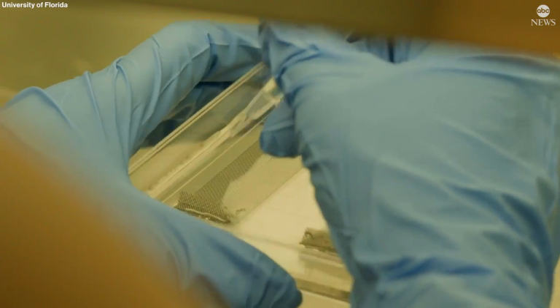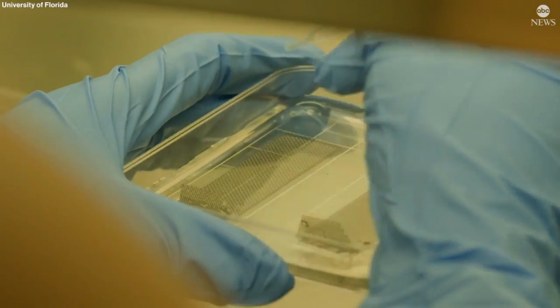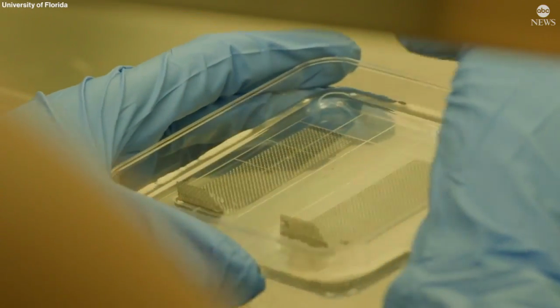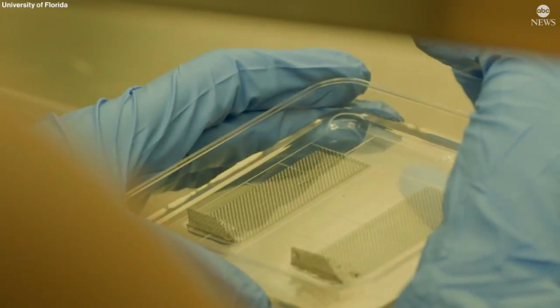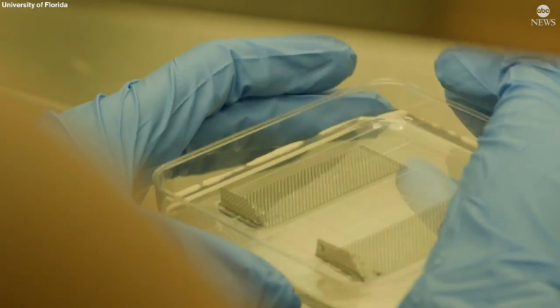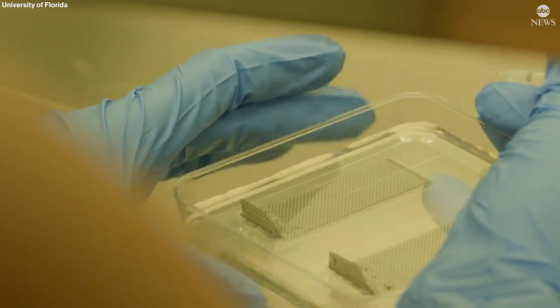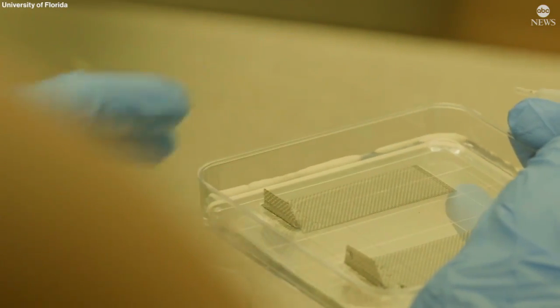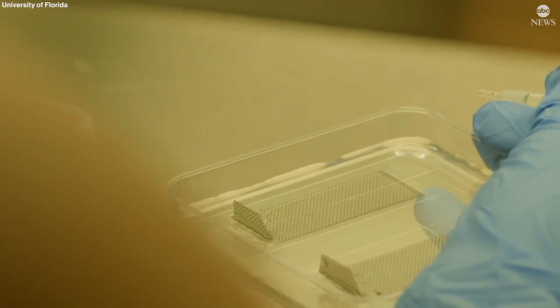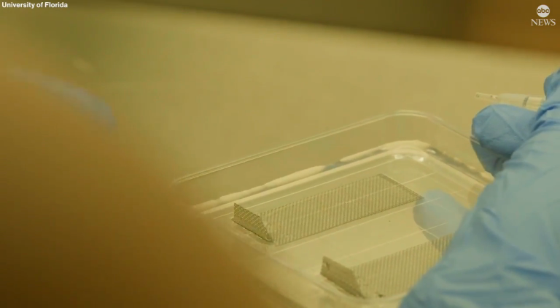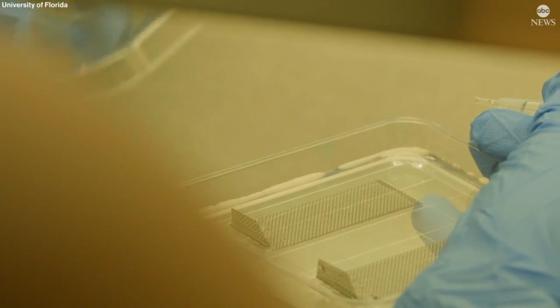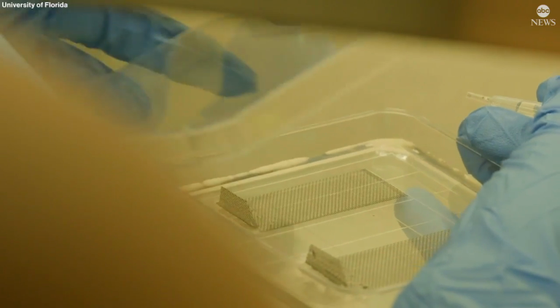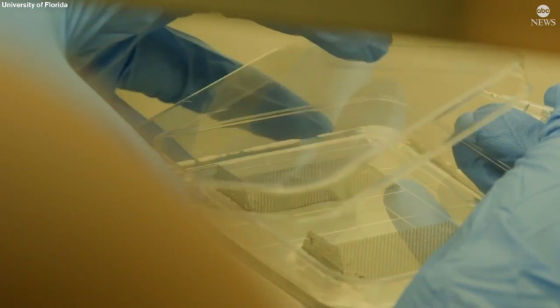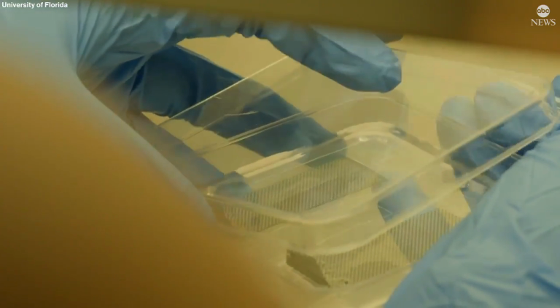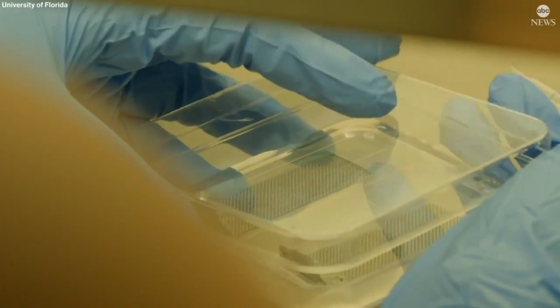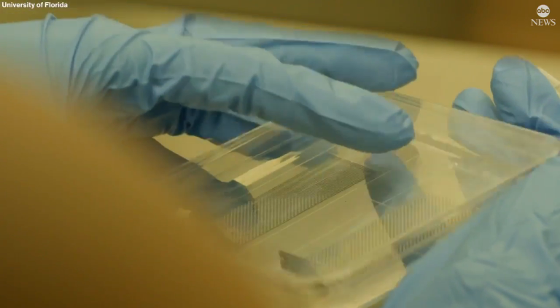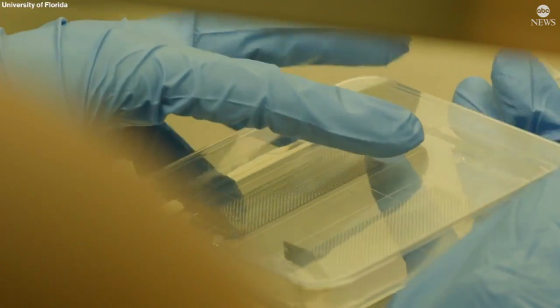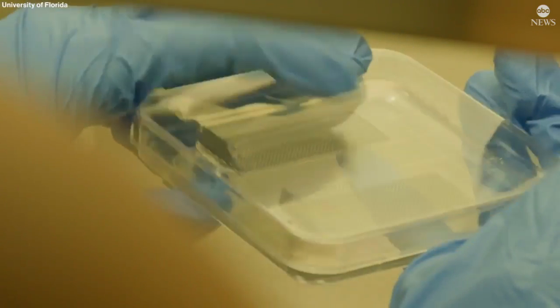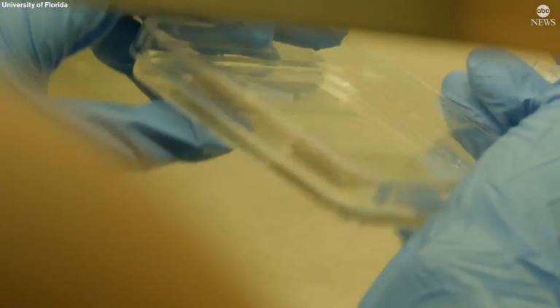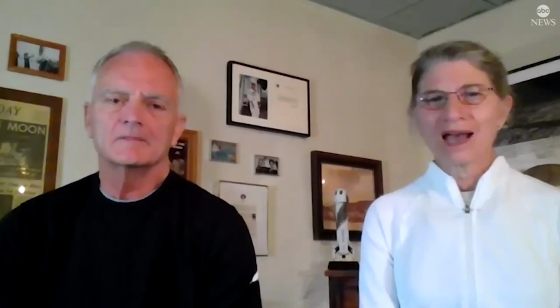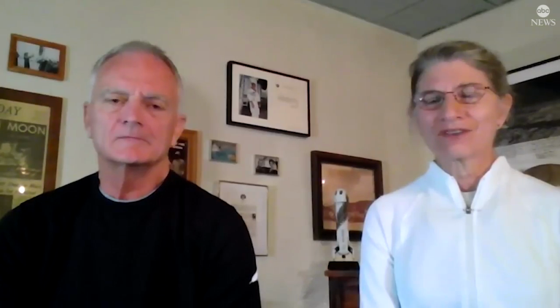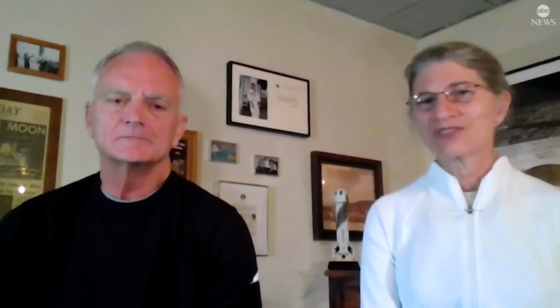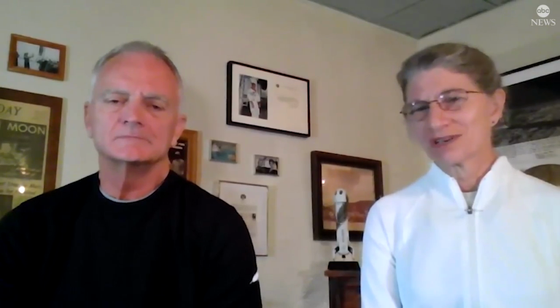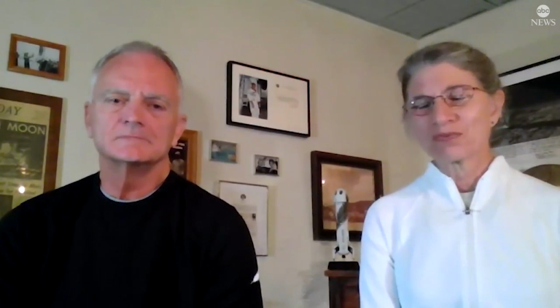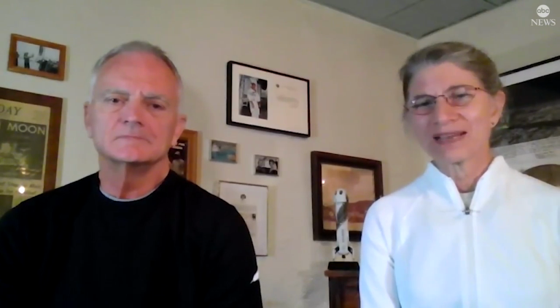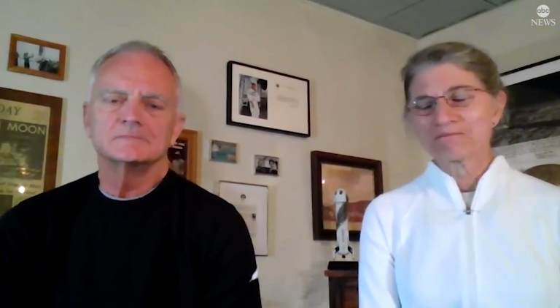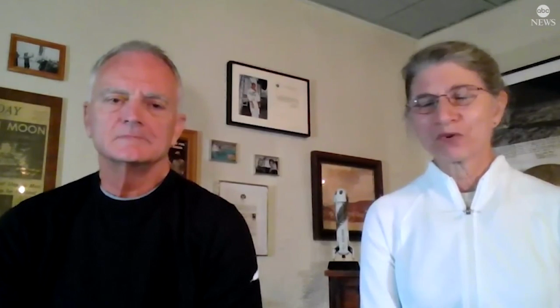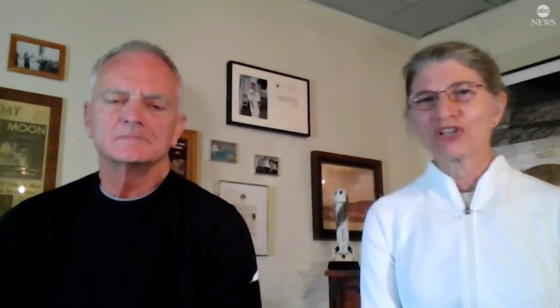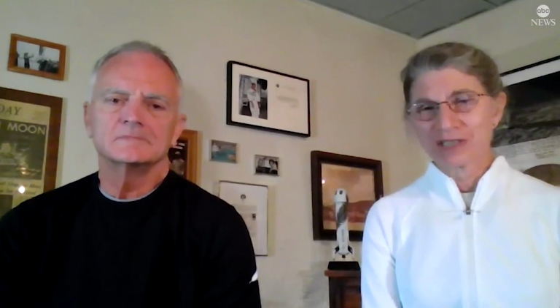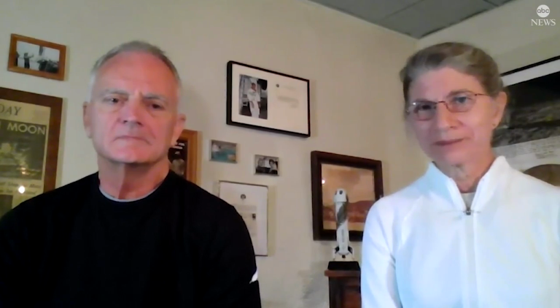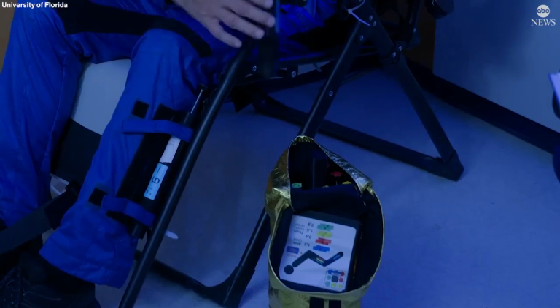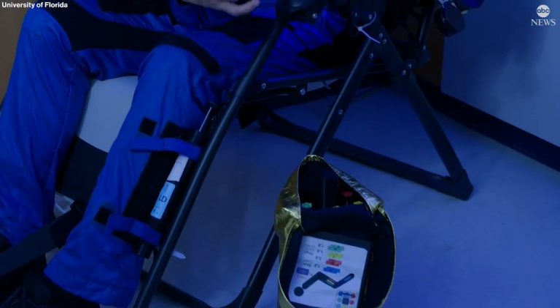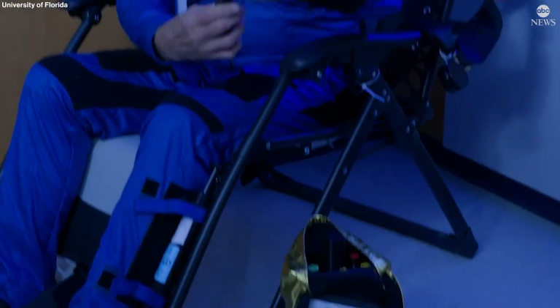These Blue Origin suborbital flights allow us to now sample how plants are responding at that transition before they fully adjust.